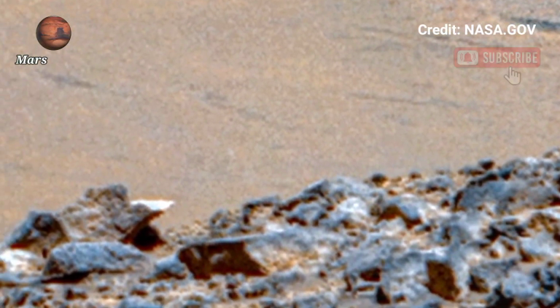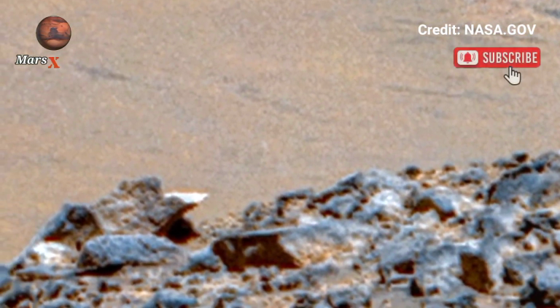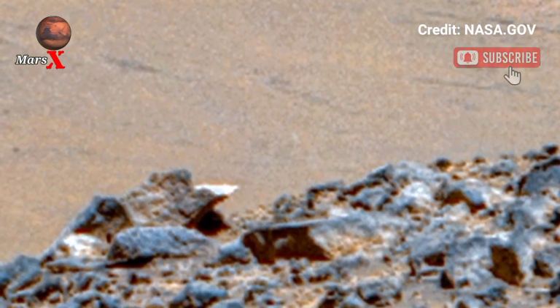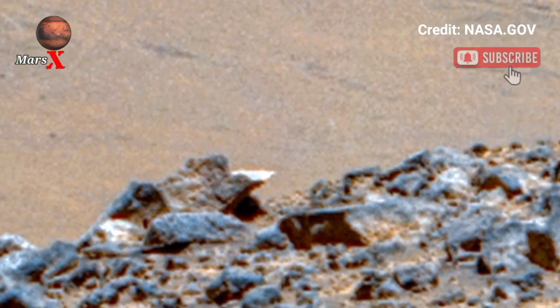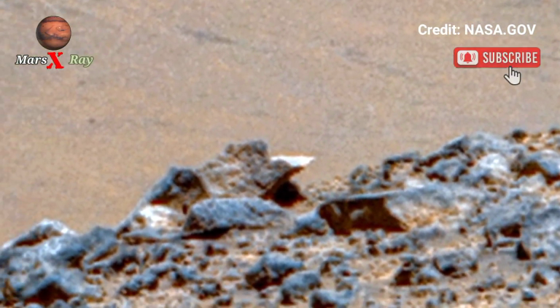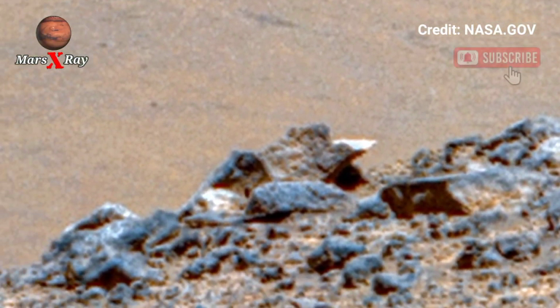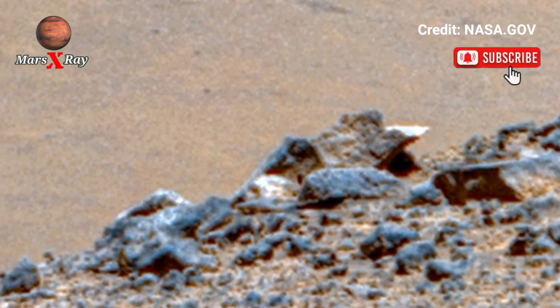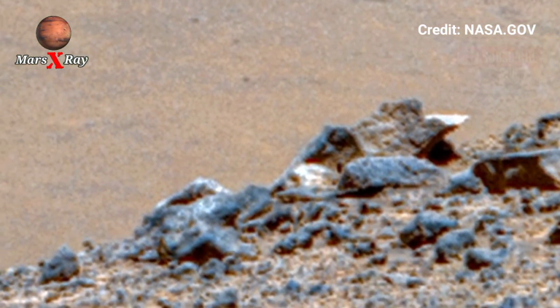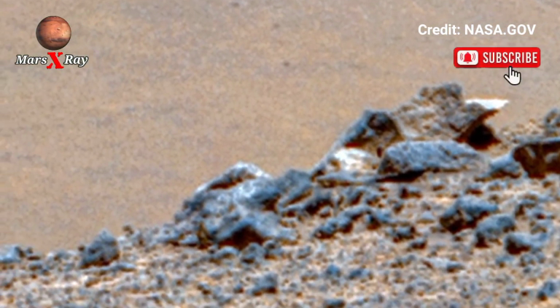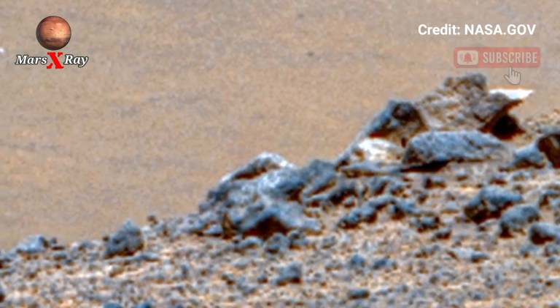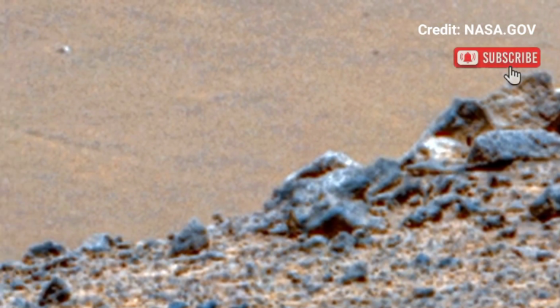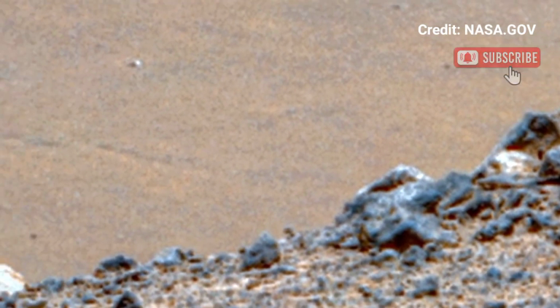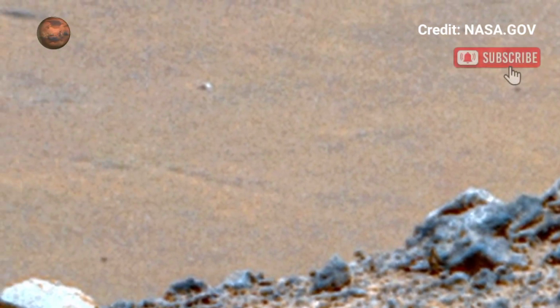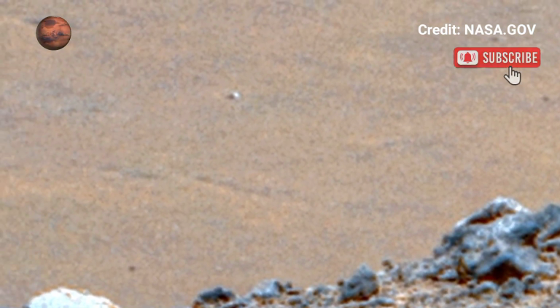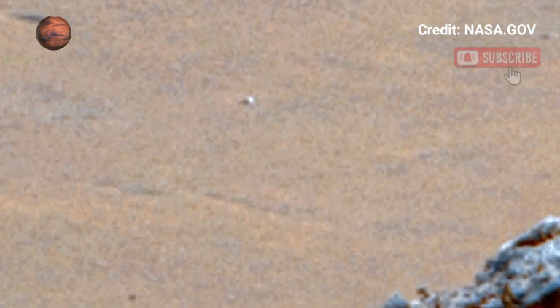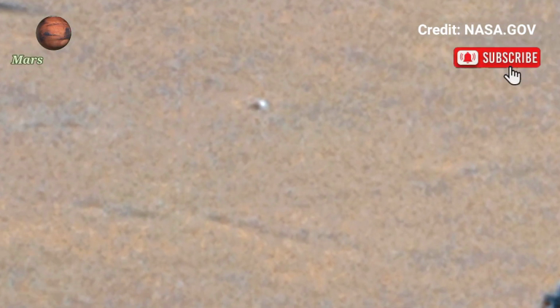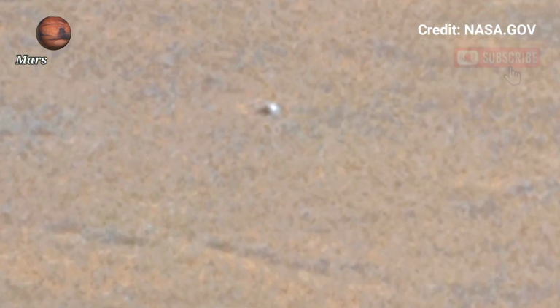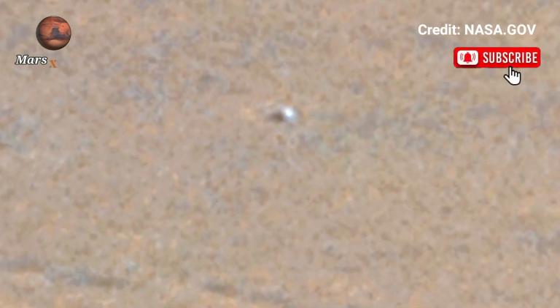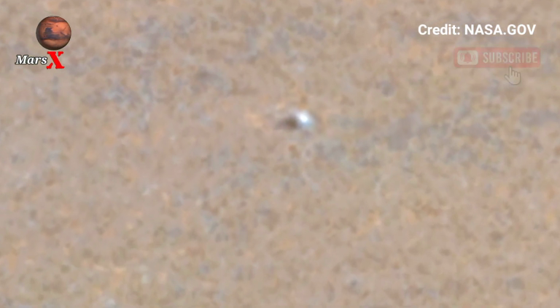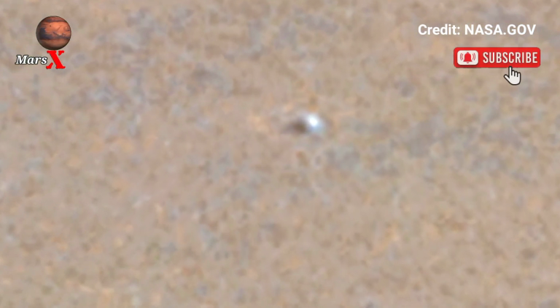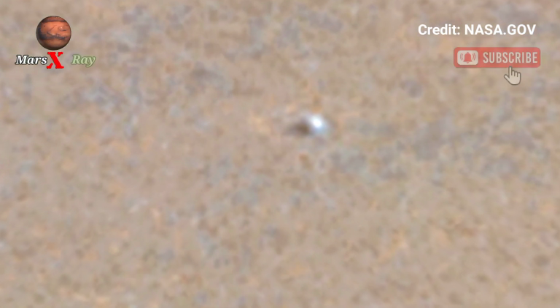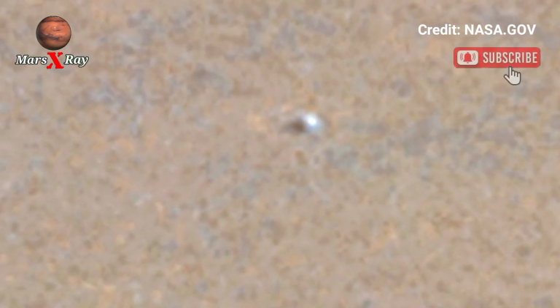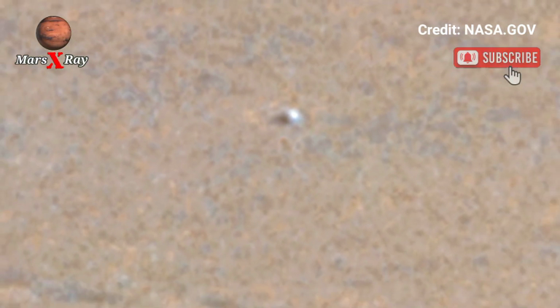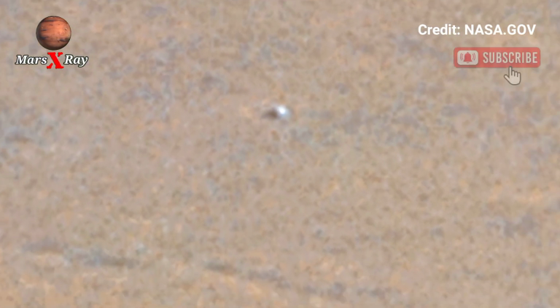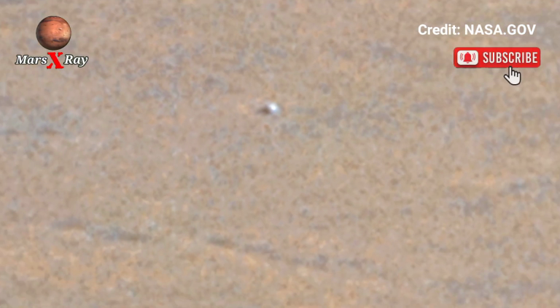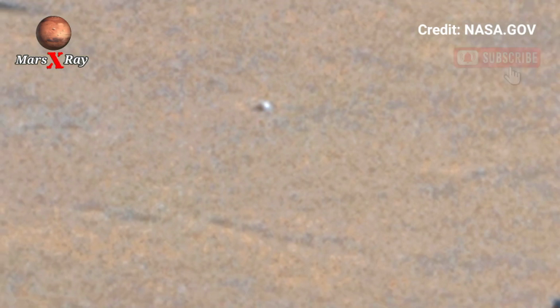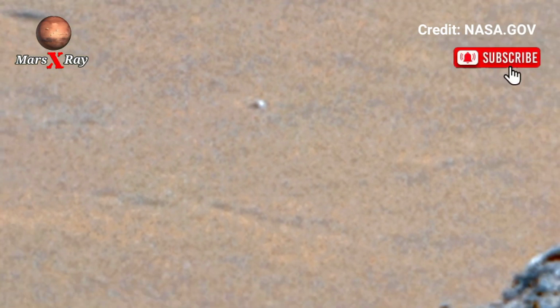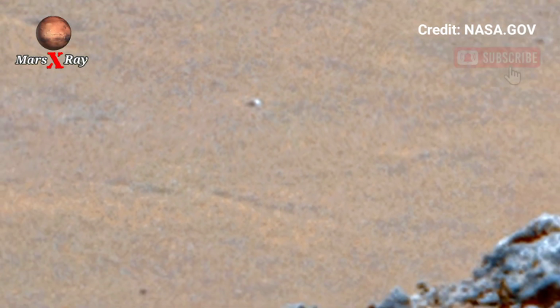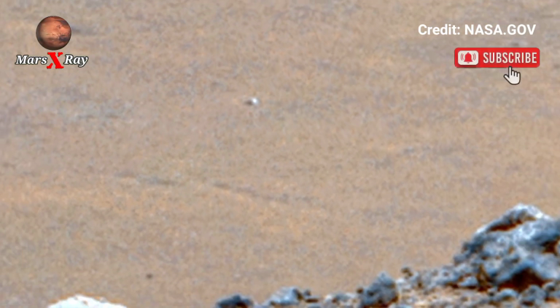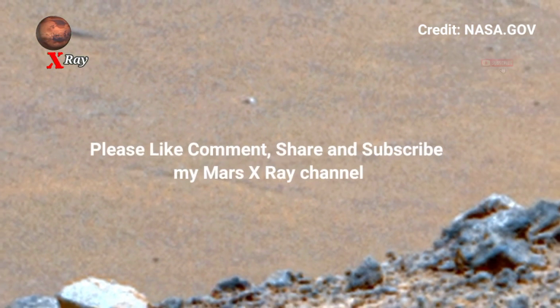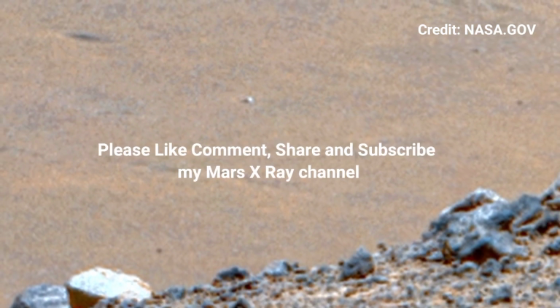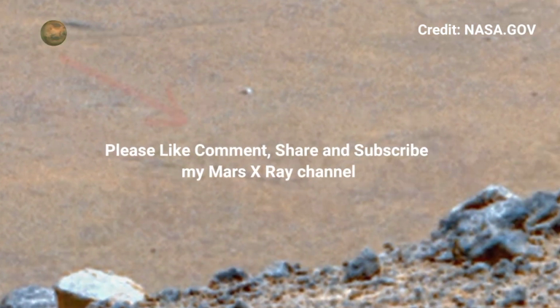Experience the red planet like never before in this incredible footage. Dear fans, please like, comment, share, and subscribe. Thank you for watching.